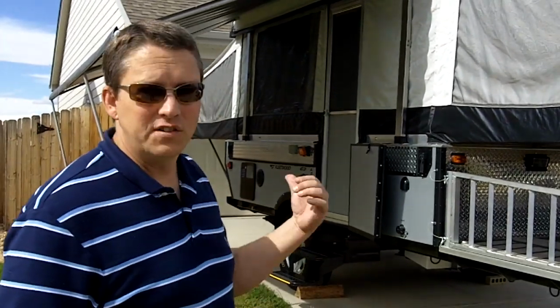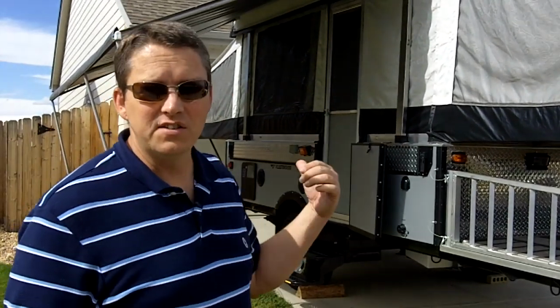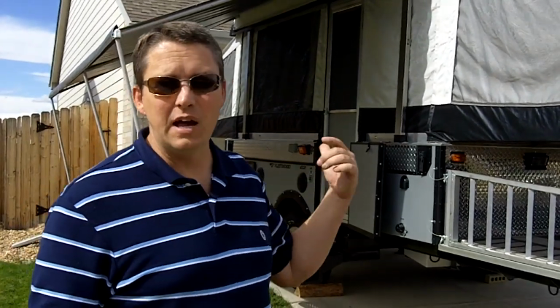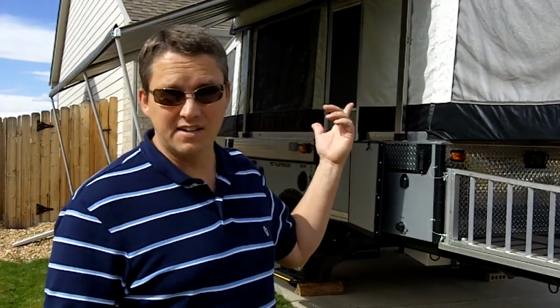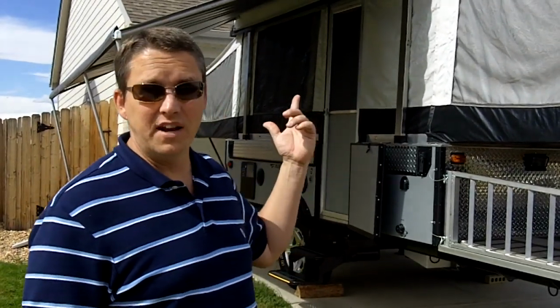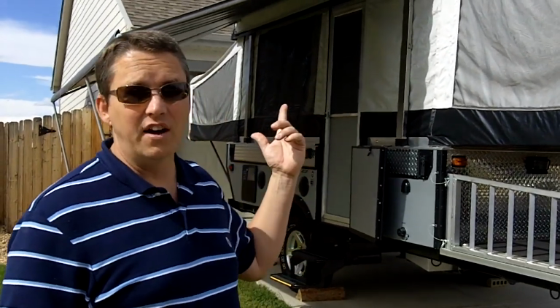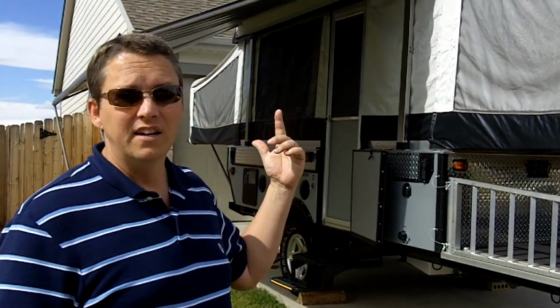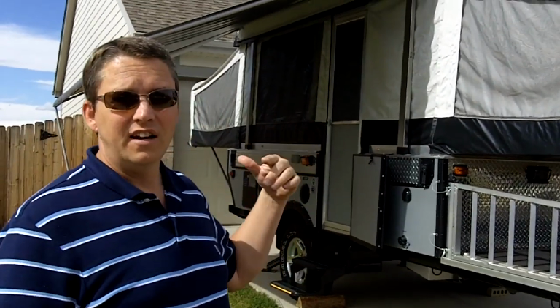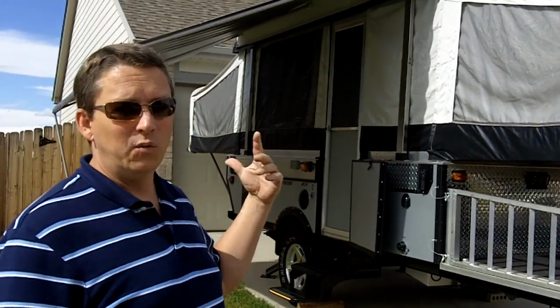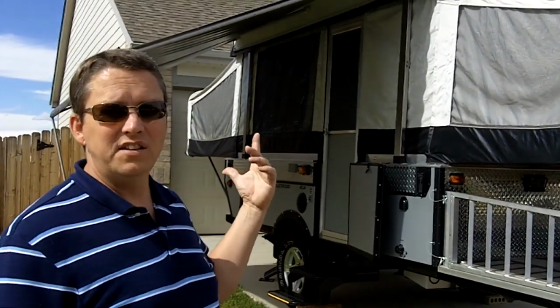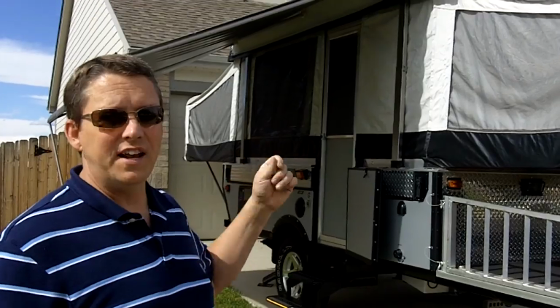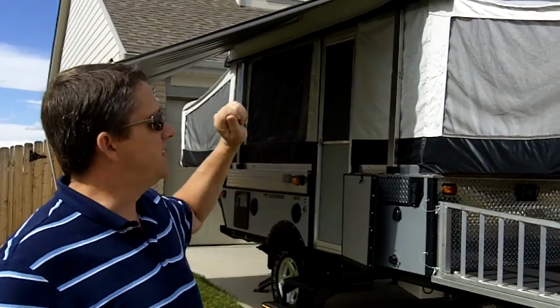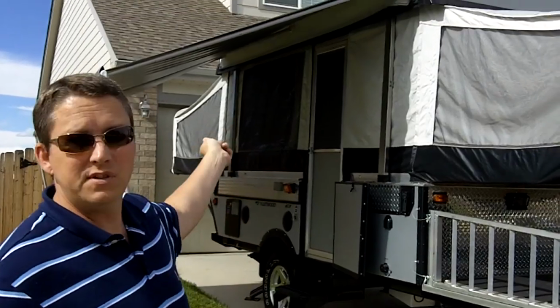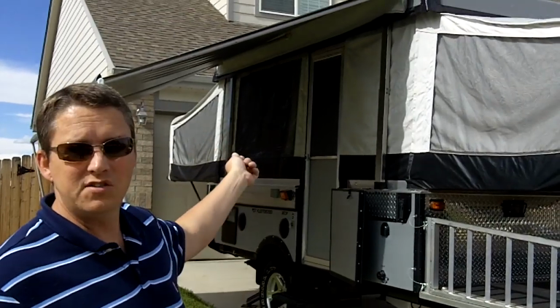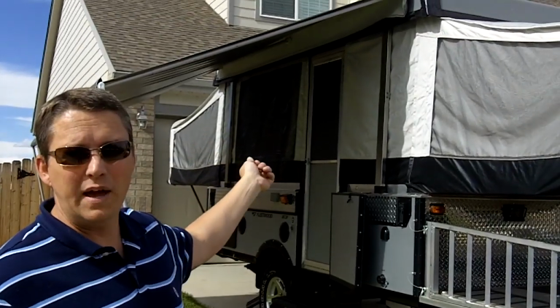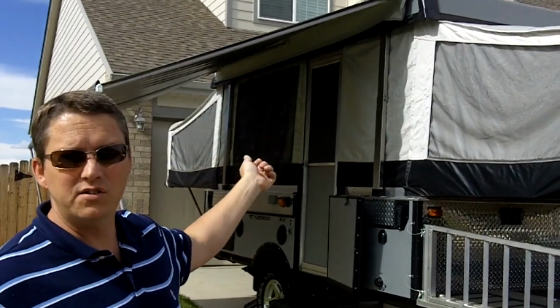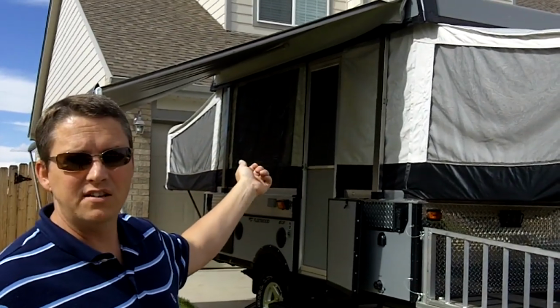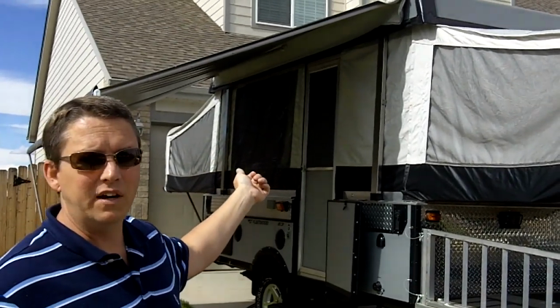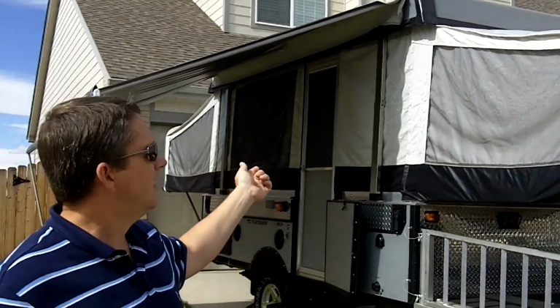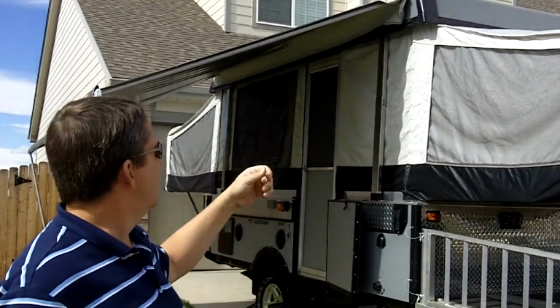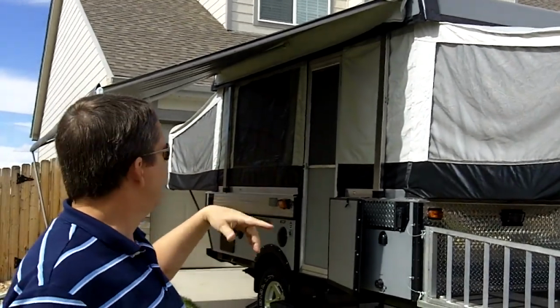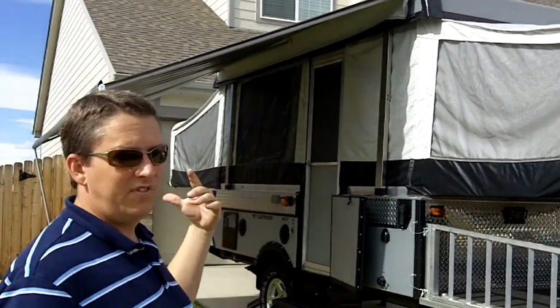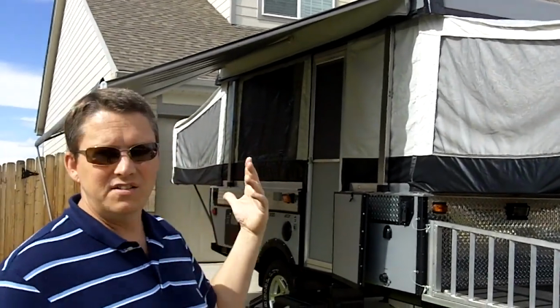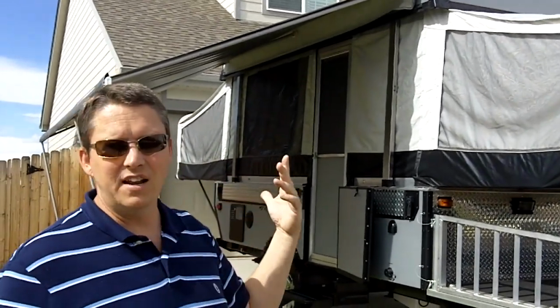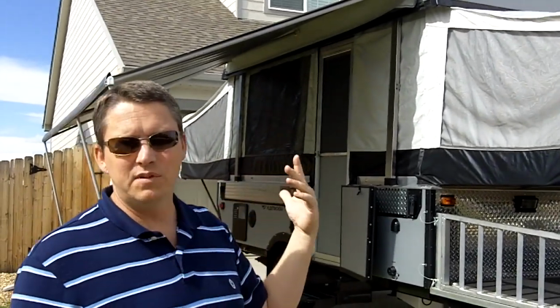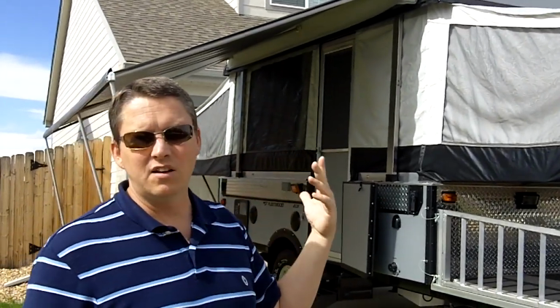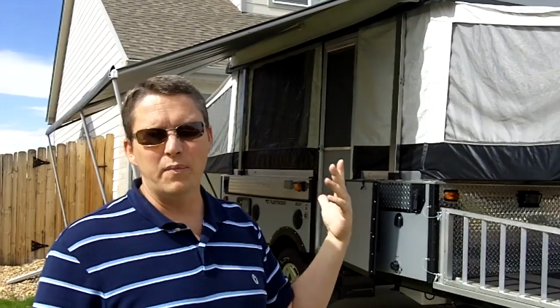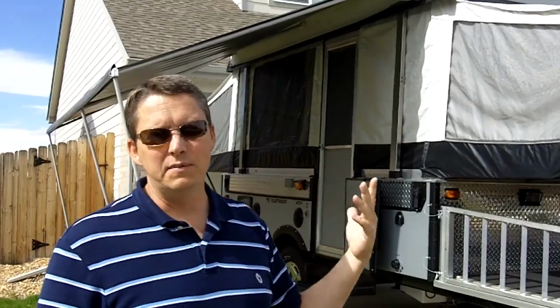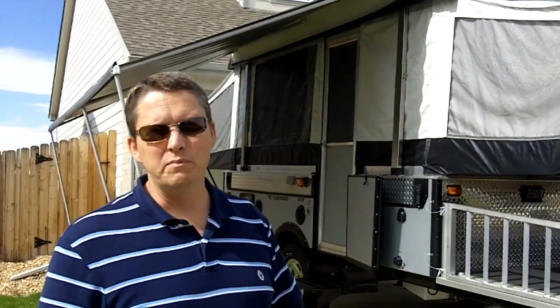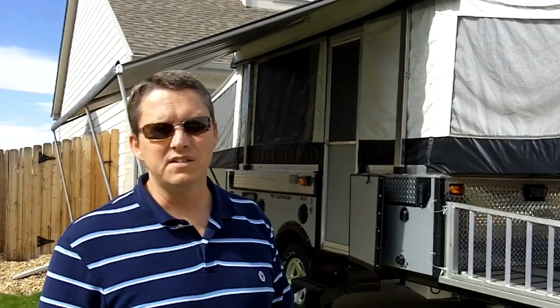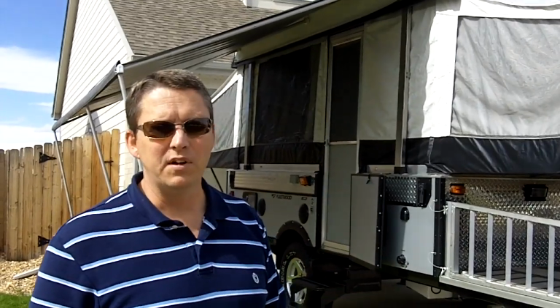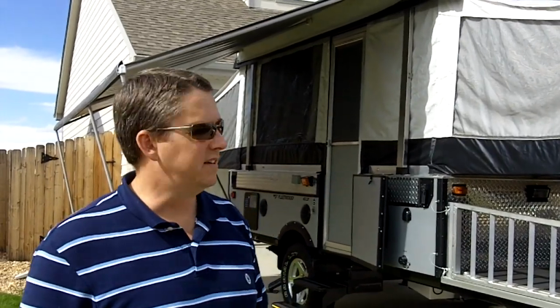The first thing you can see behind me is it's got a really nice awning. Really easy to set up — it zips into its own pouch and stays up there. Very easy to set up; takes all of about maybe three minutes to set up the awning.